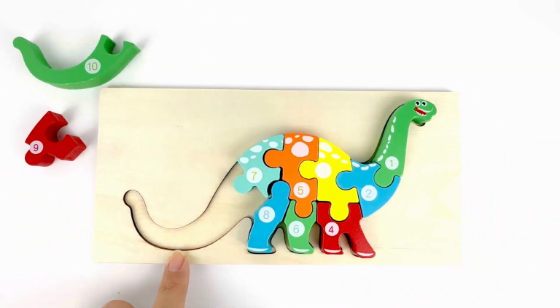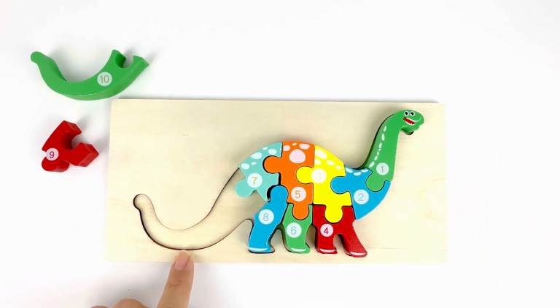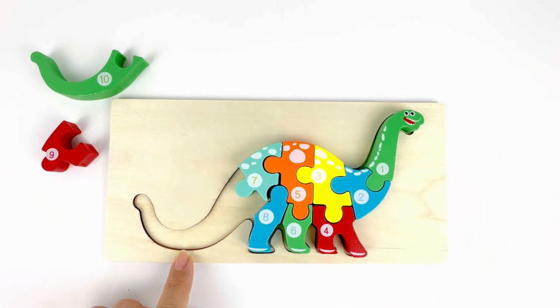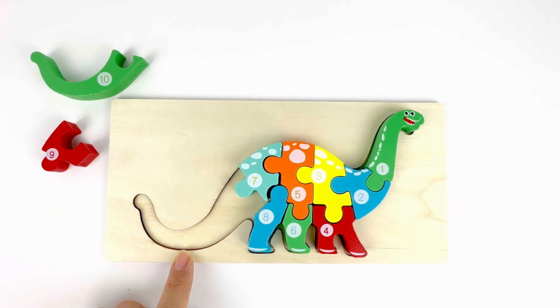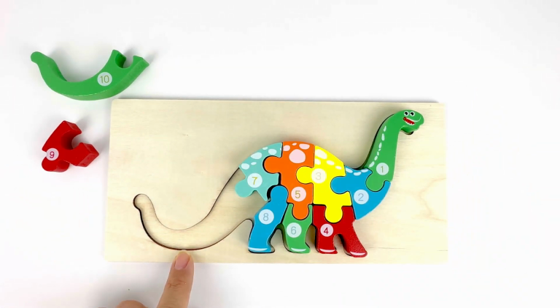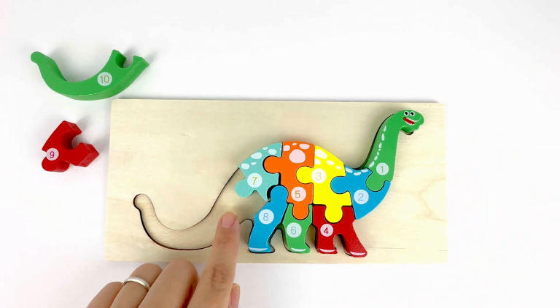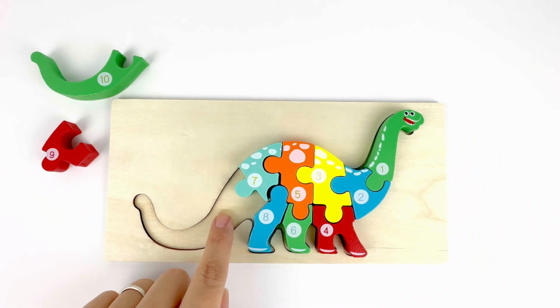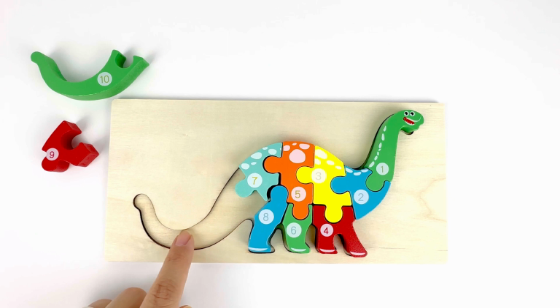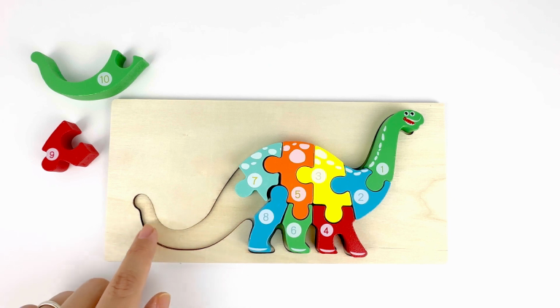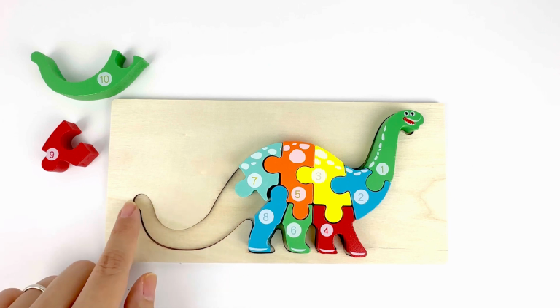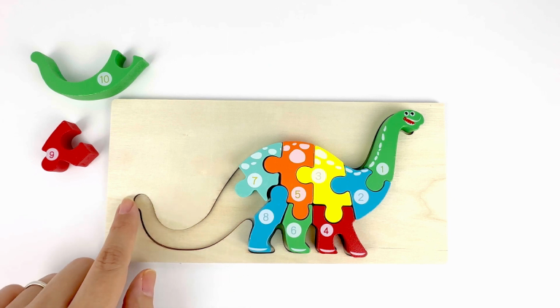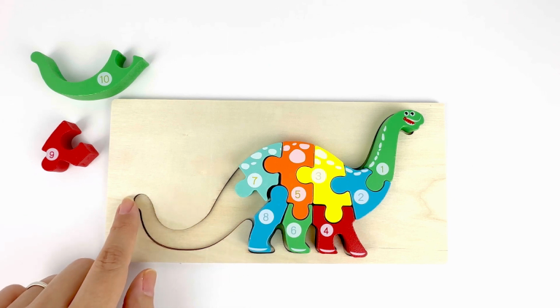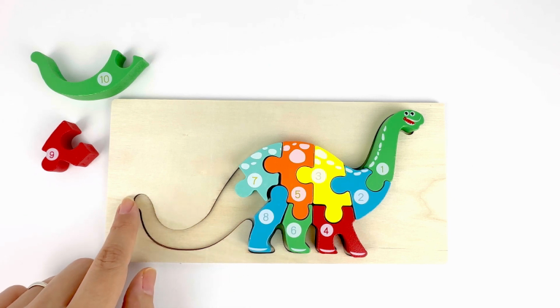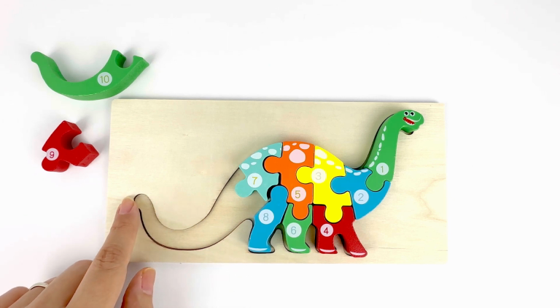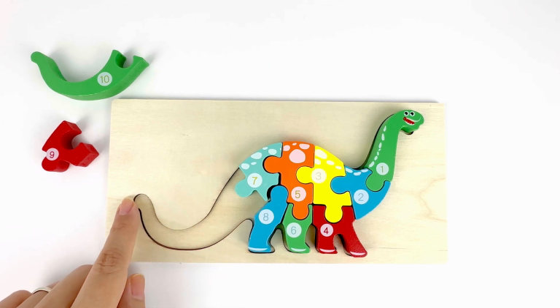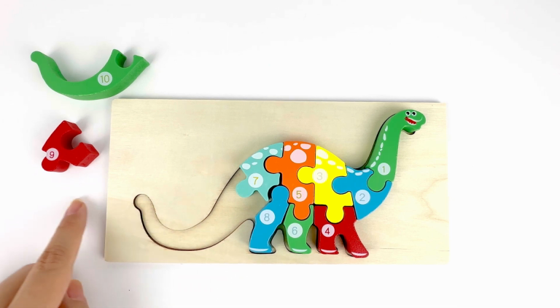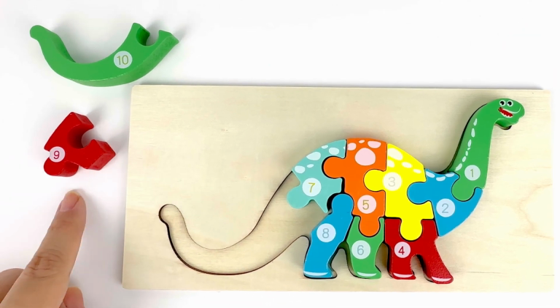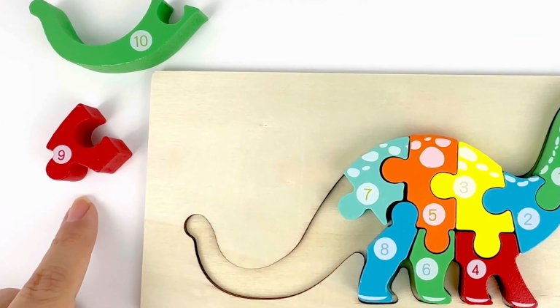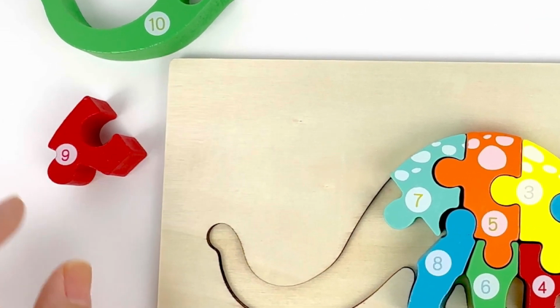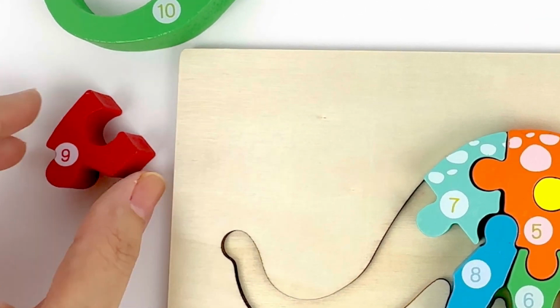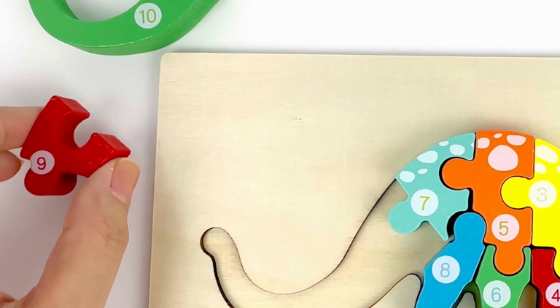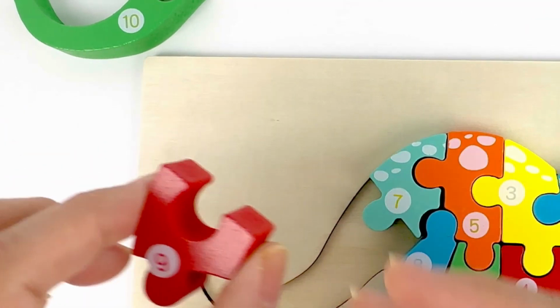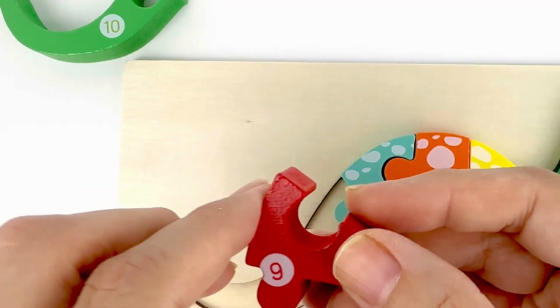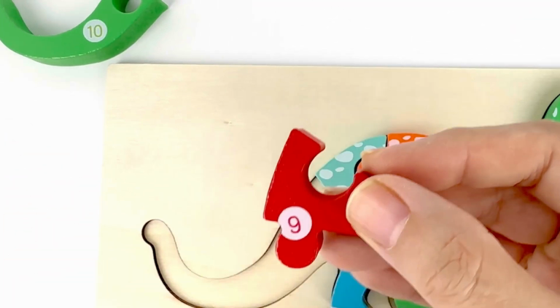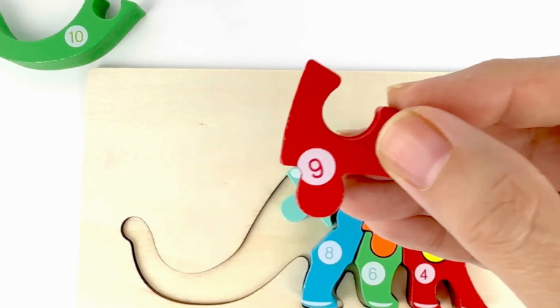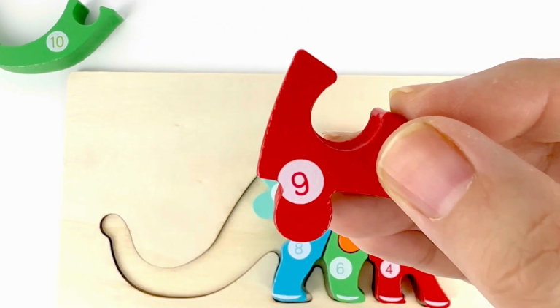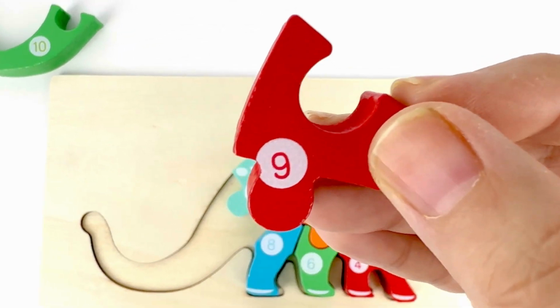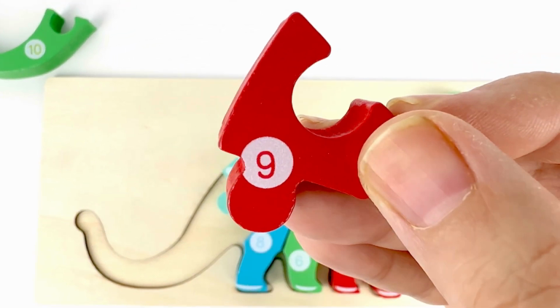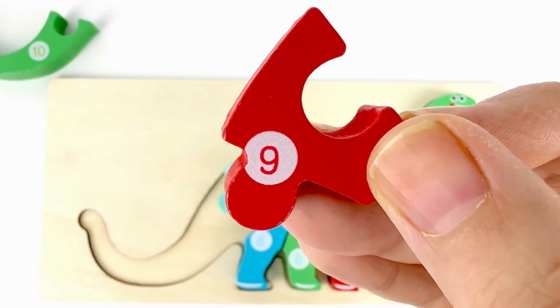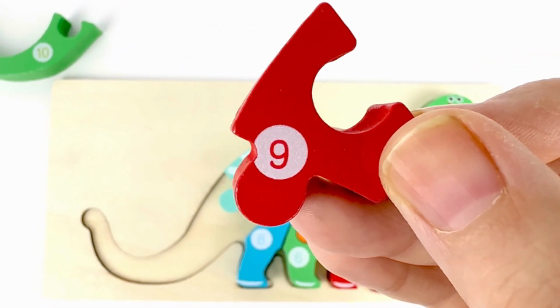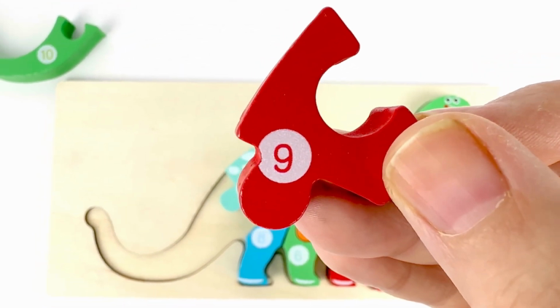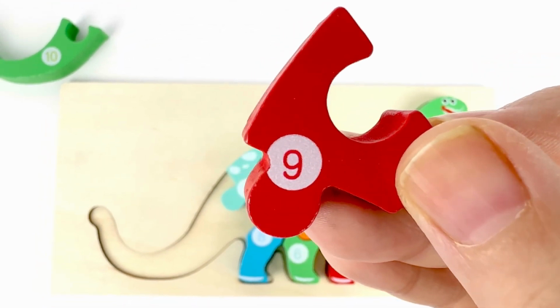Now we need to find the pieces for the tail. Number nine comes after eight. And it's right here. Number nine. Color red.